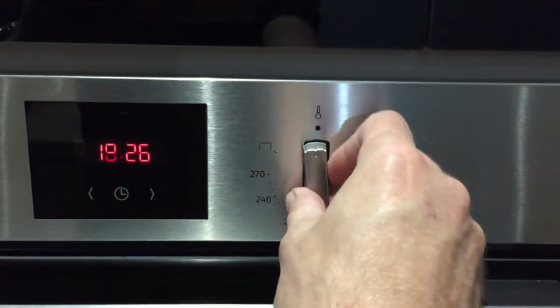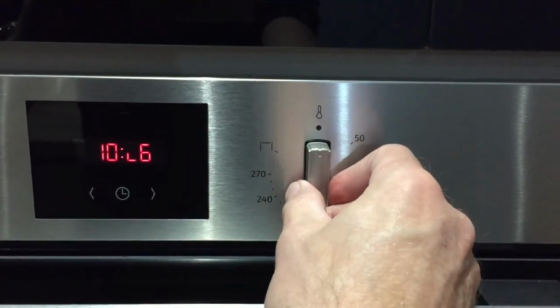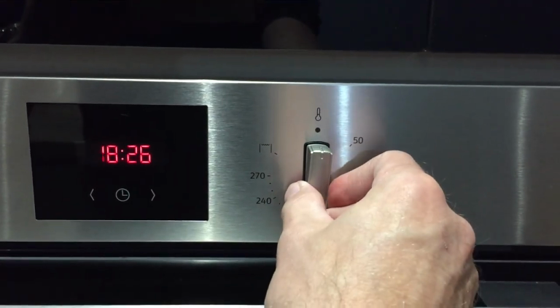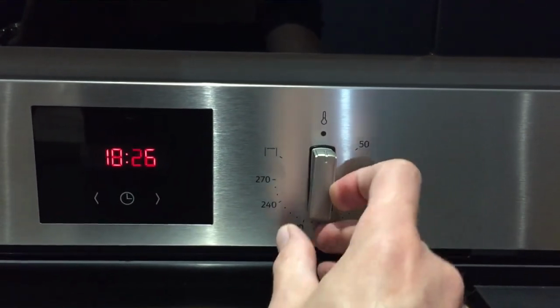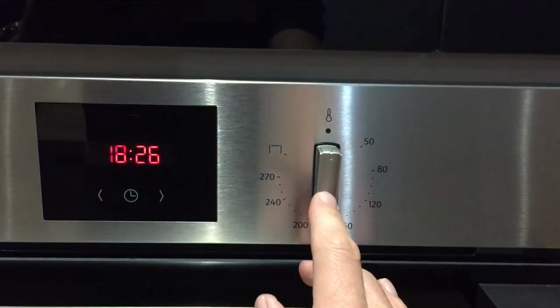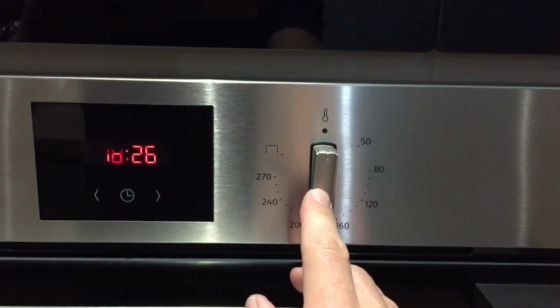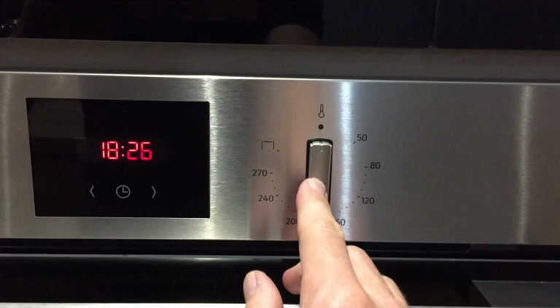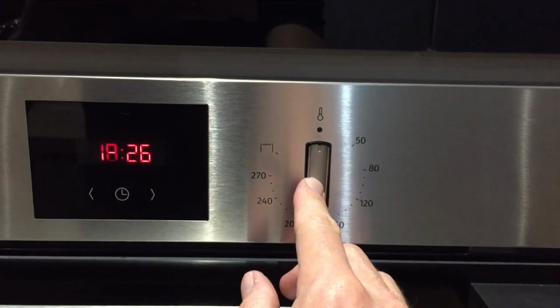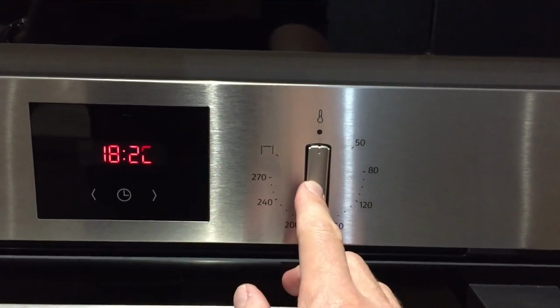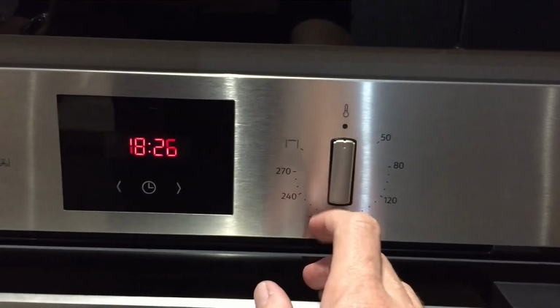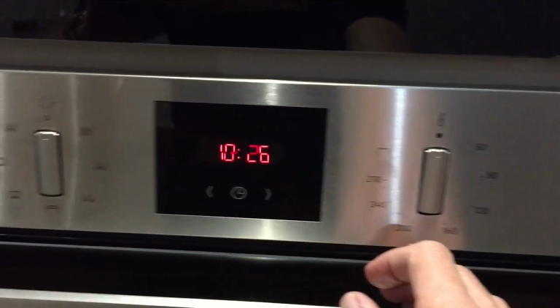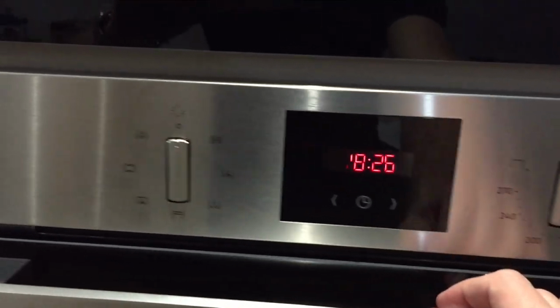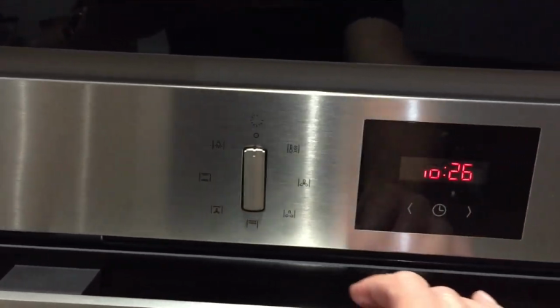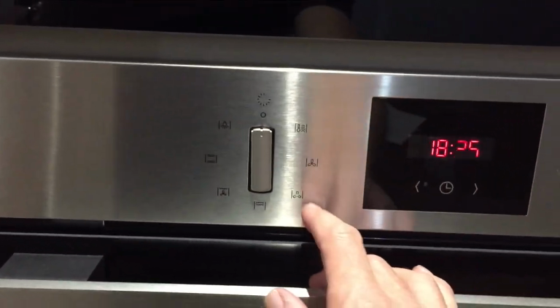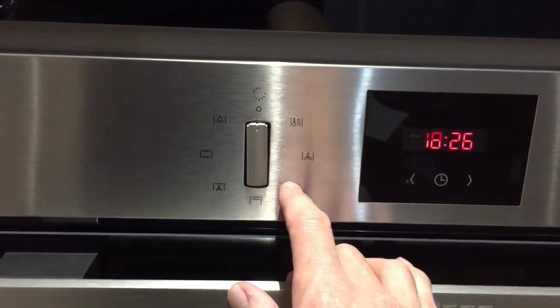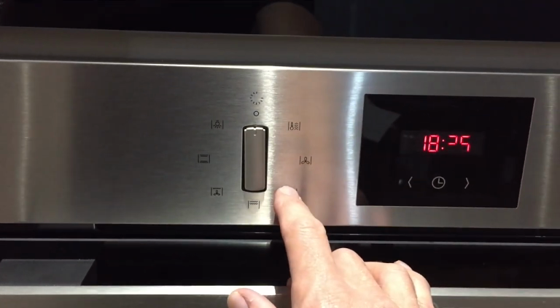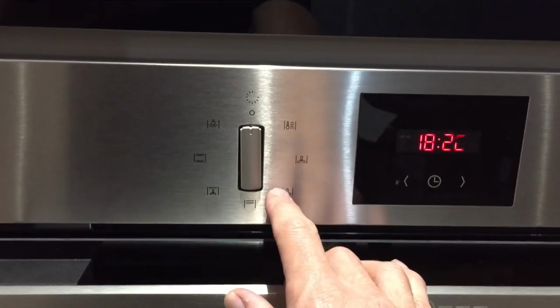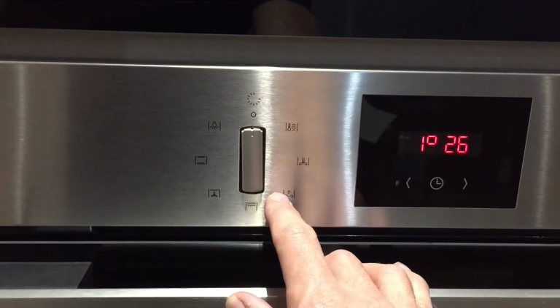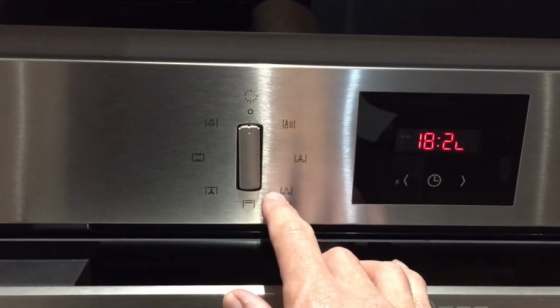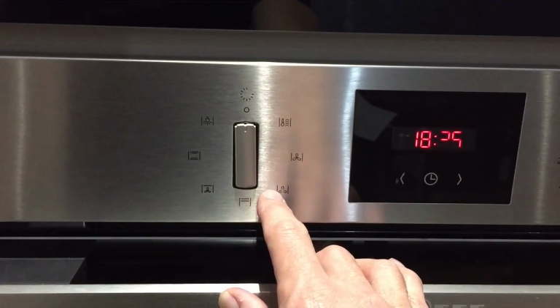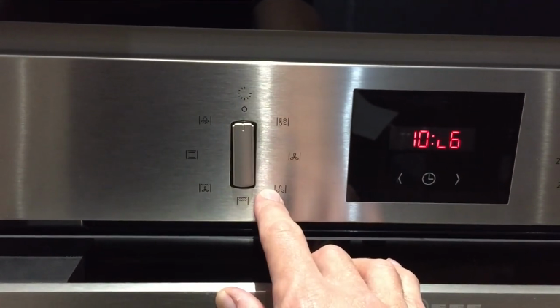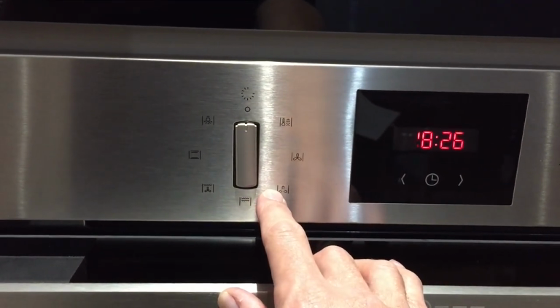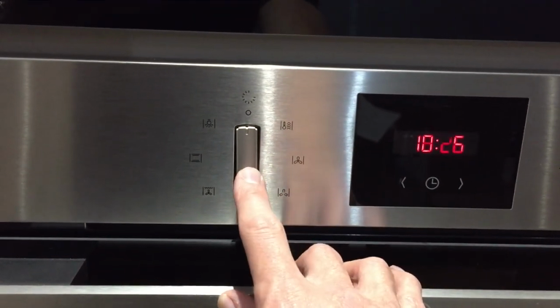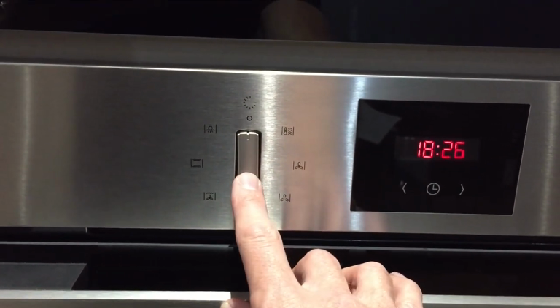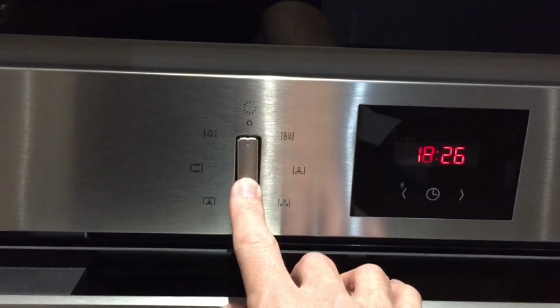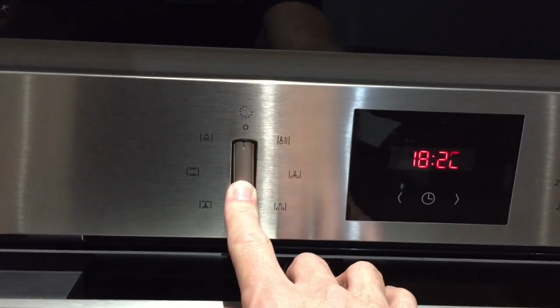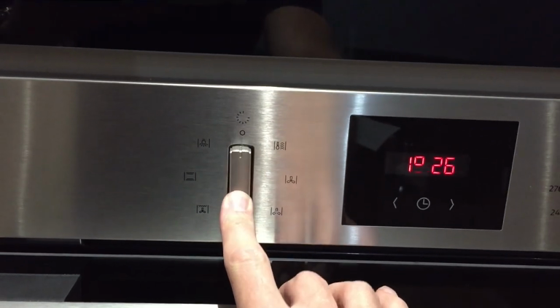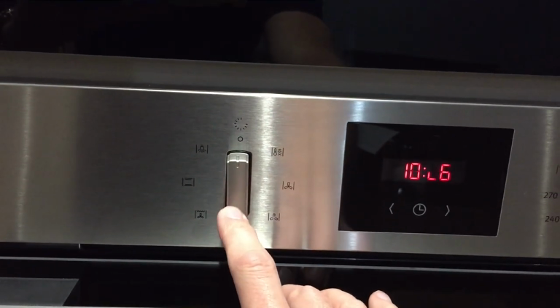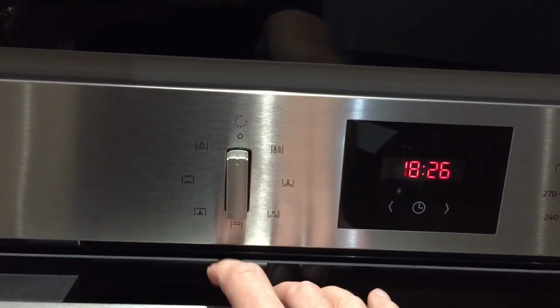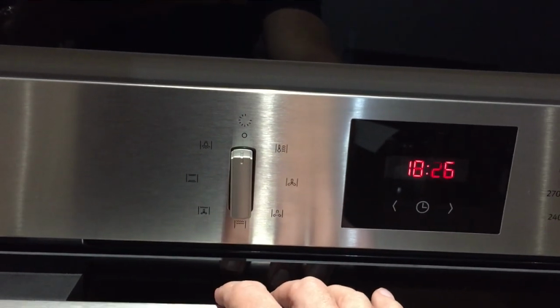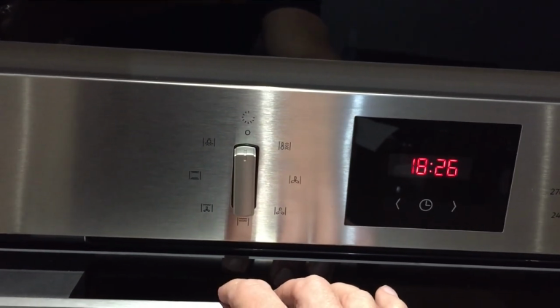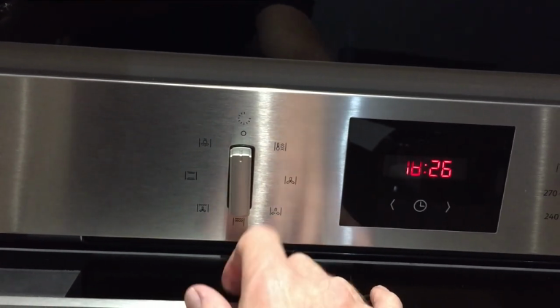When you're finished, turn it to the 12 o'clock position and push it back in. On the left side you have the function selector — again push this in to release the knob.